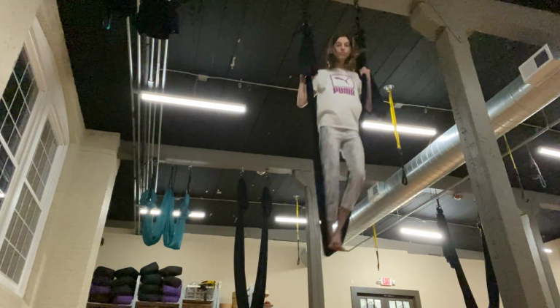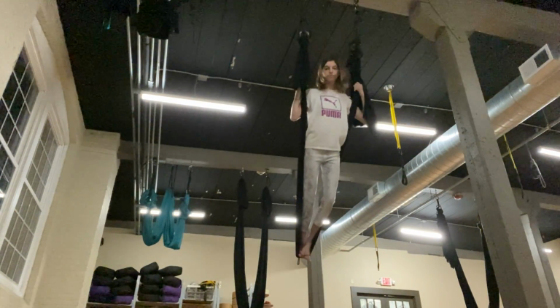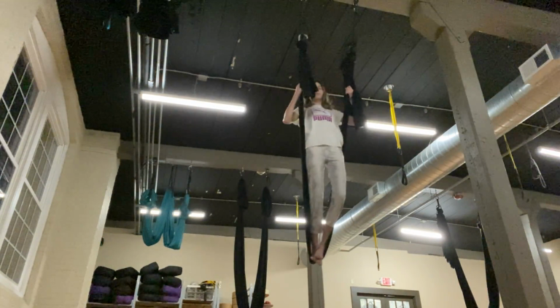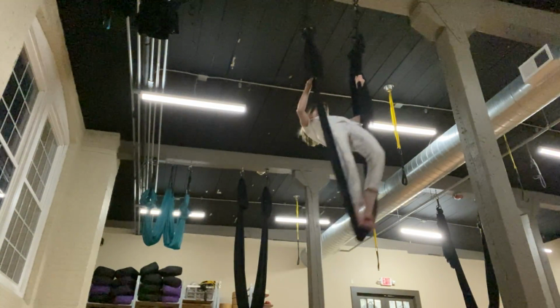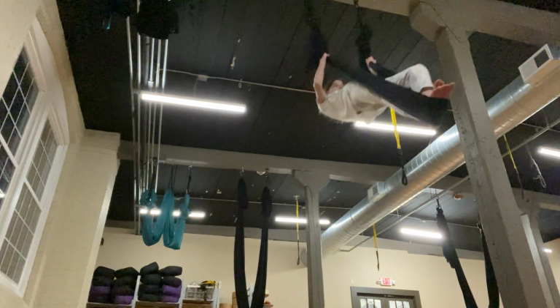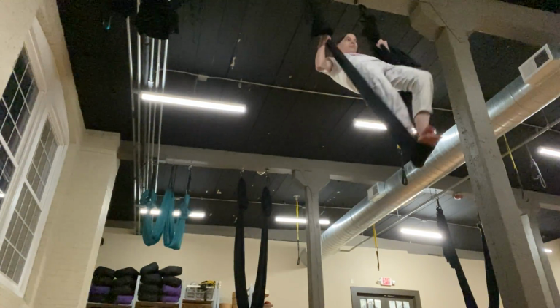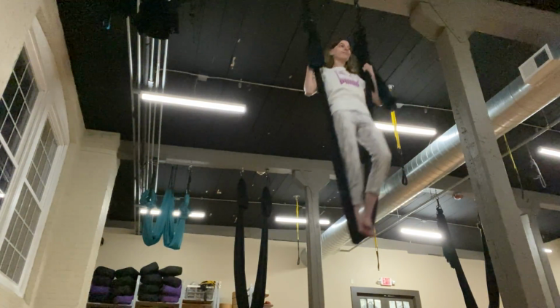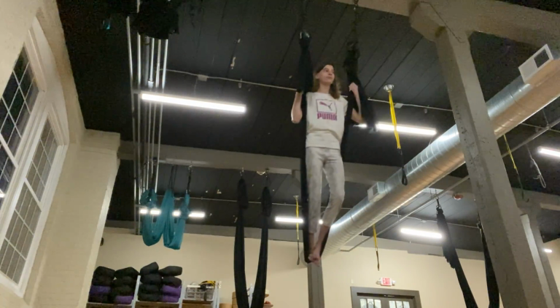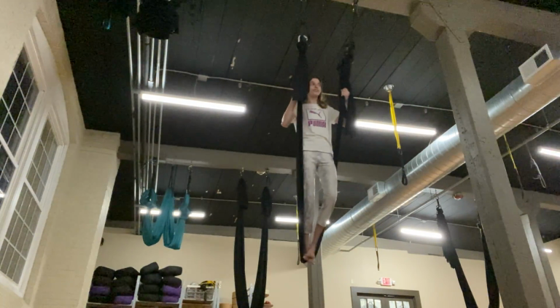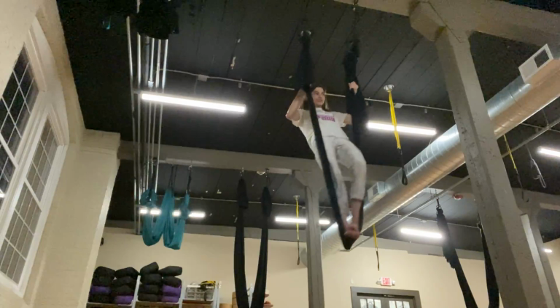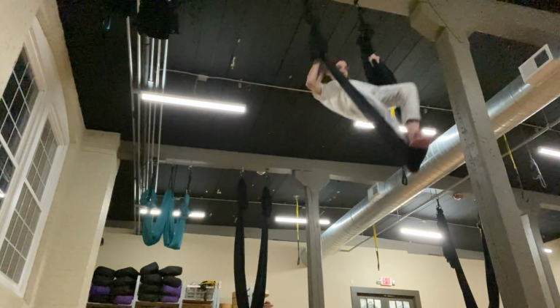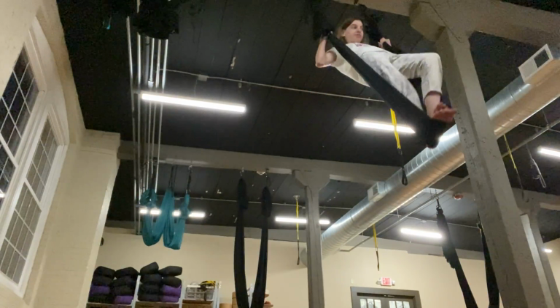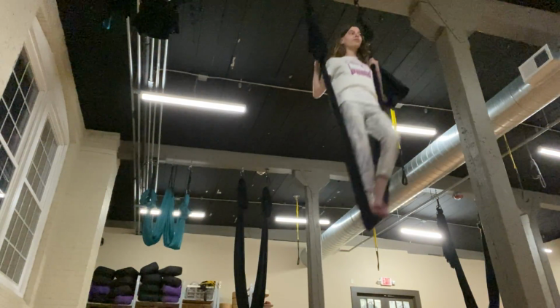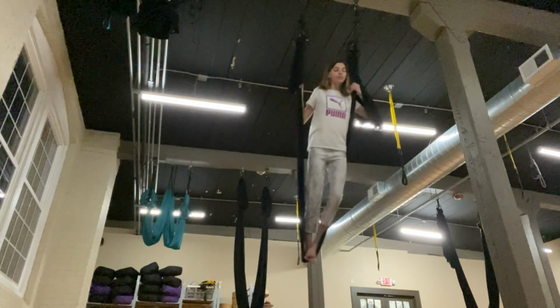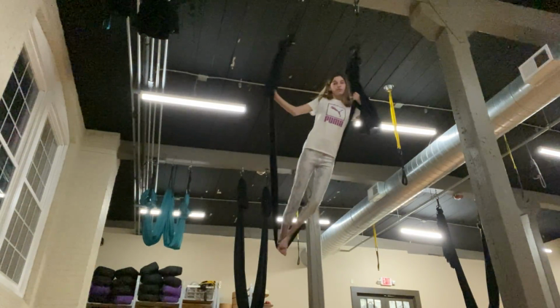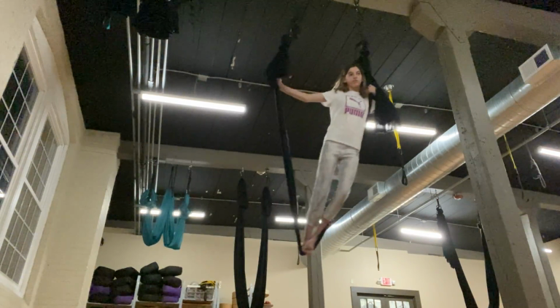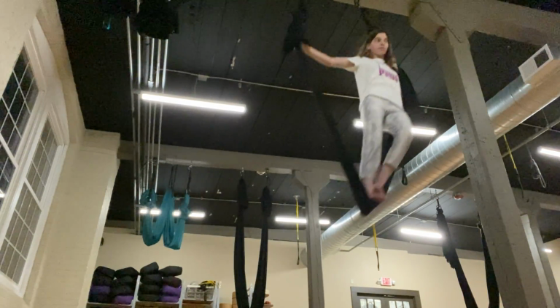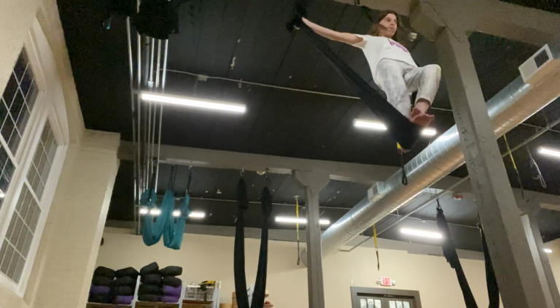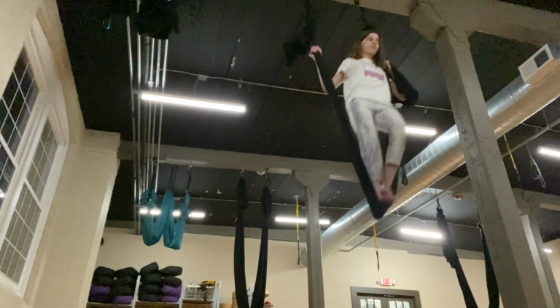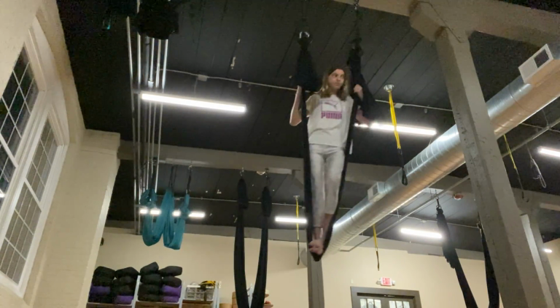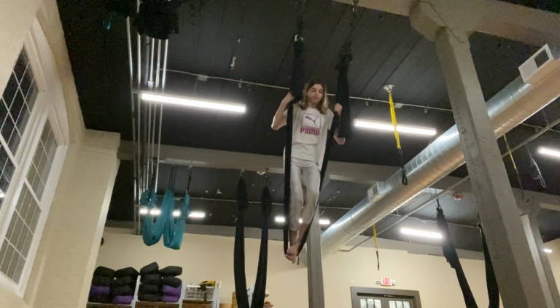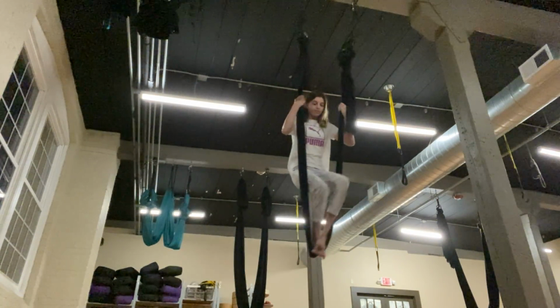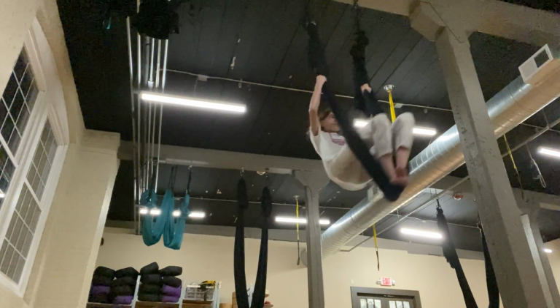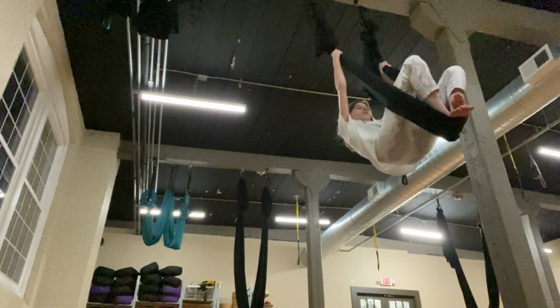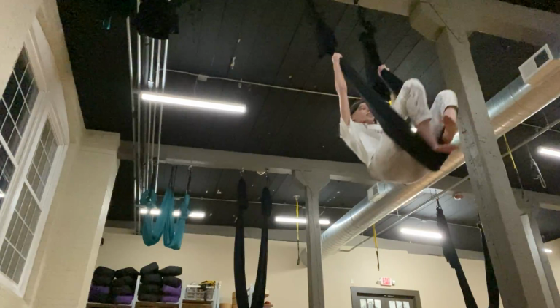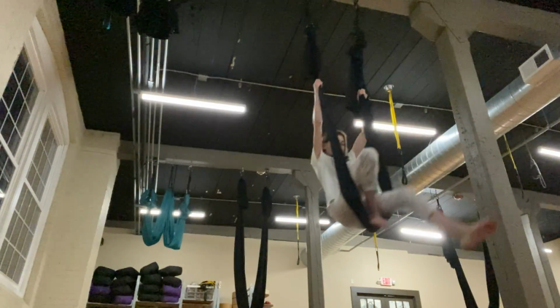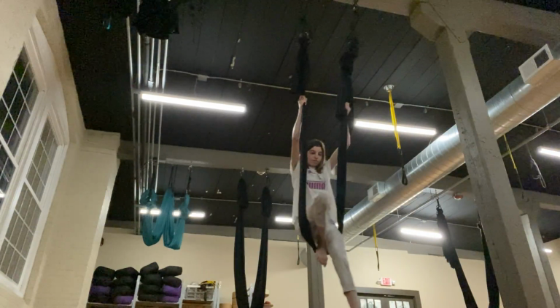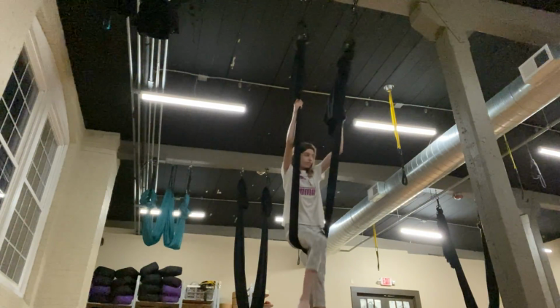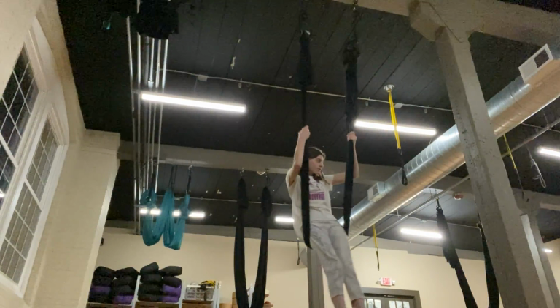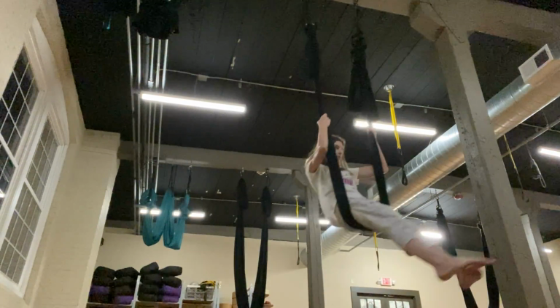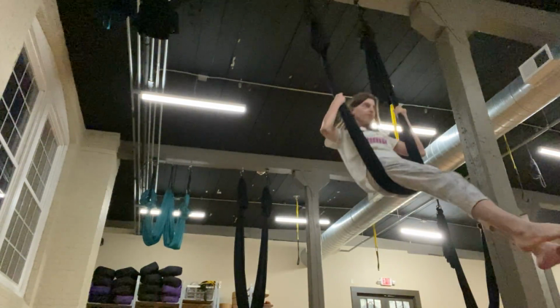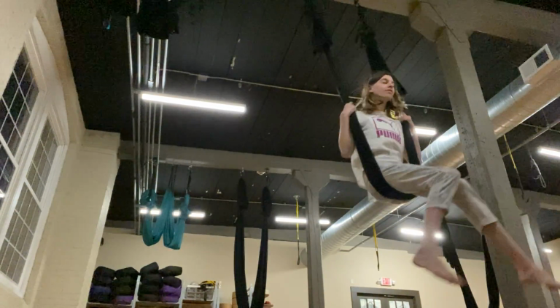And then when your abs are ready, you've done both sides and you can slide yourself back down and just rest for a little bit. Yeah, nice. Okay.